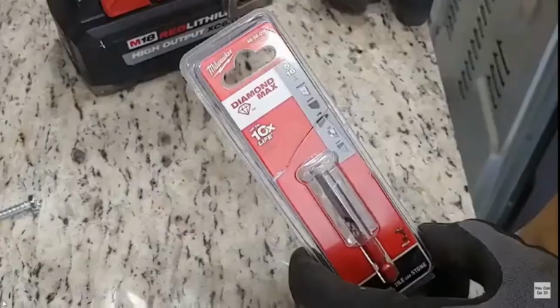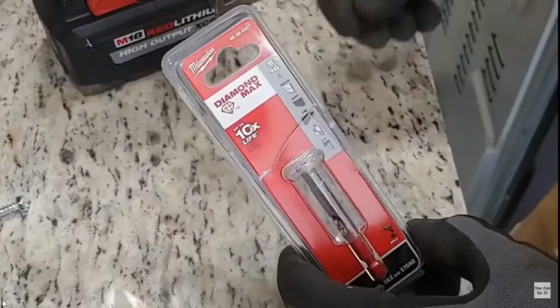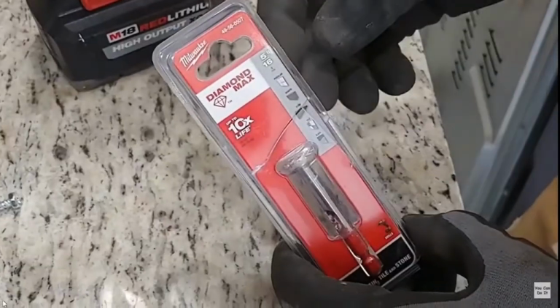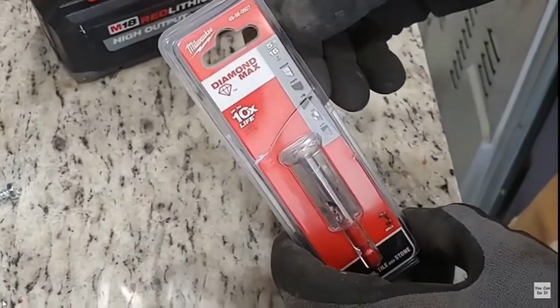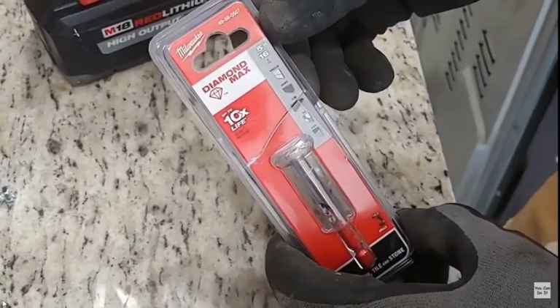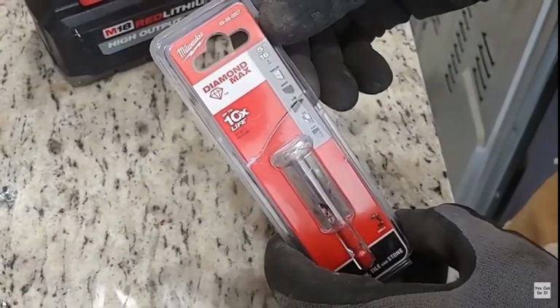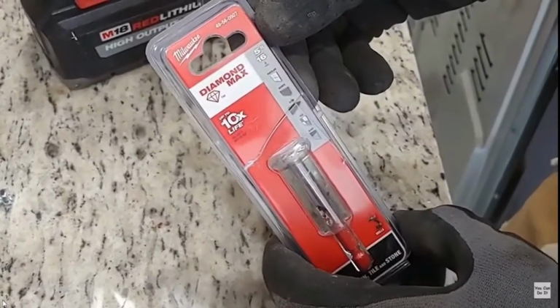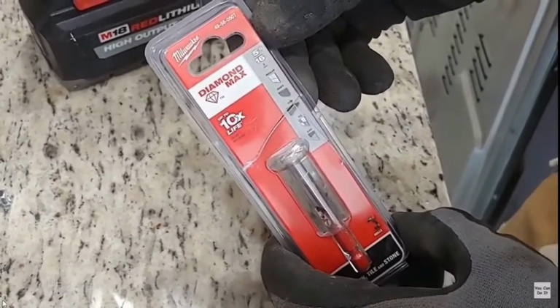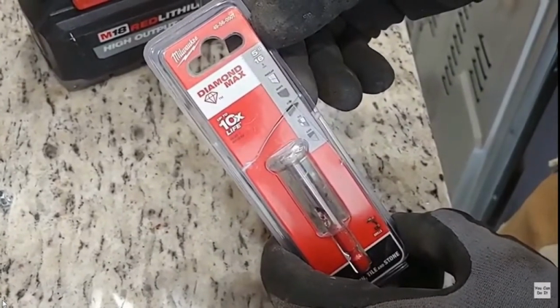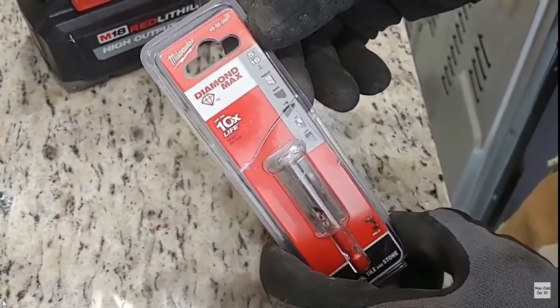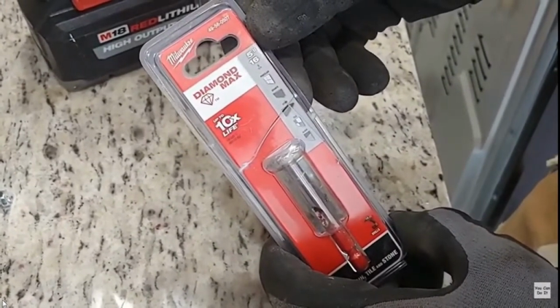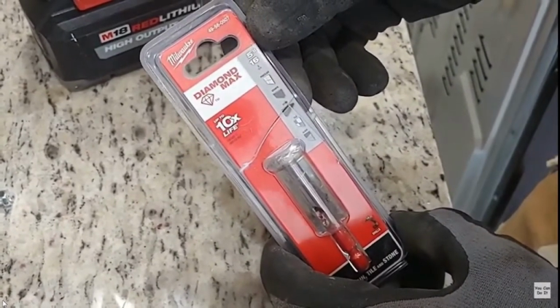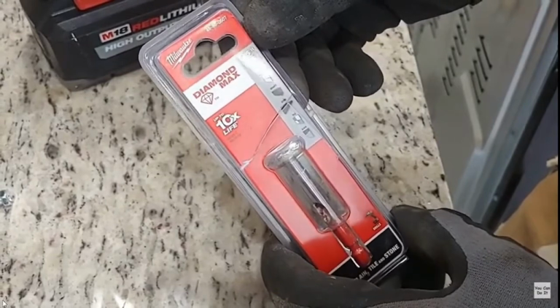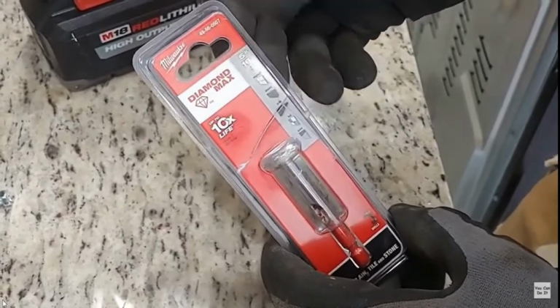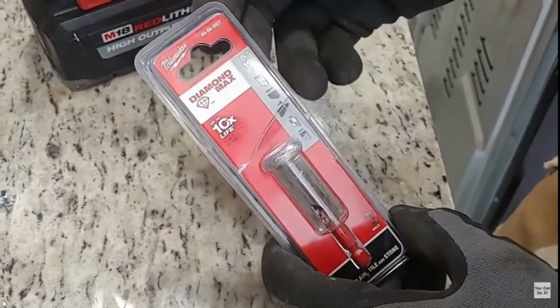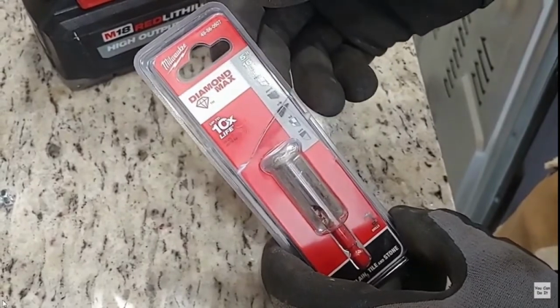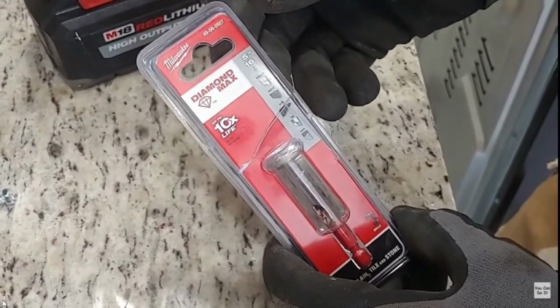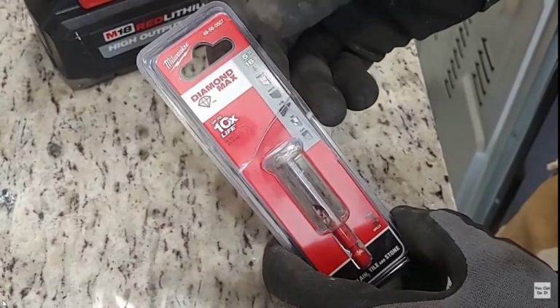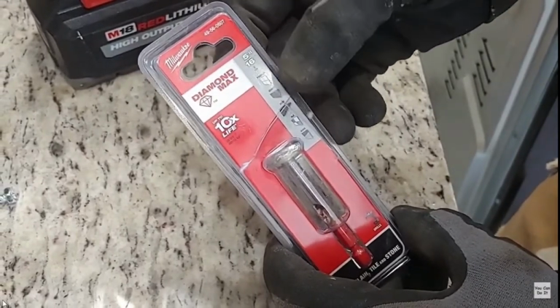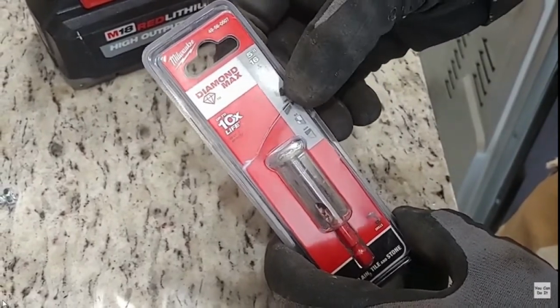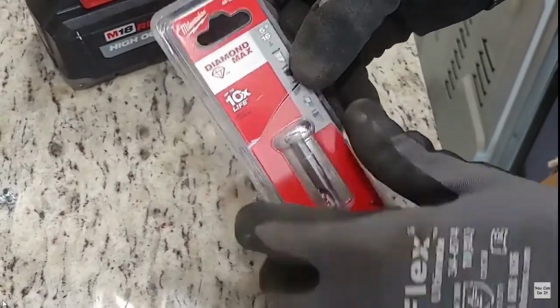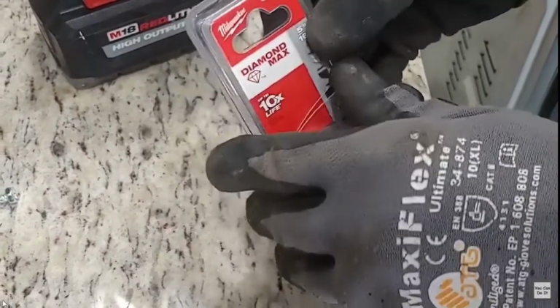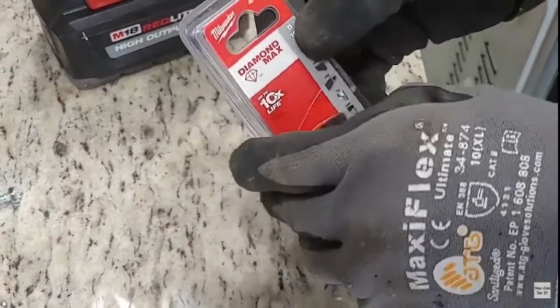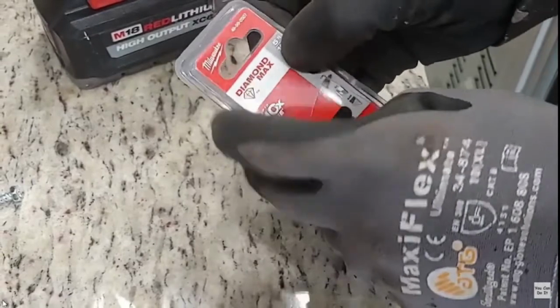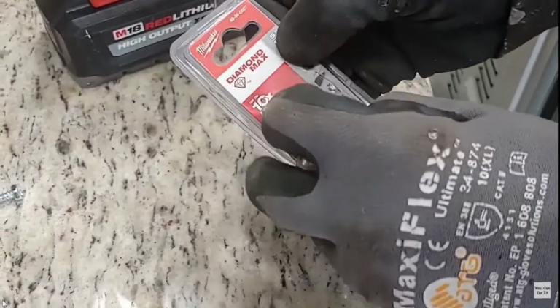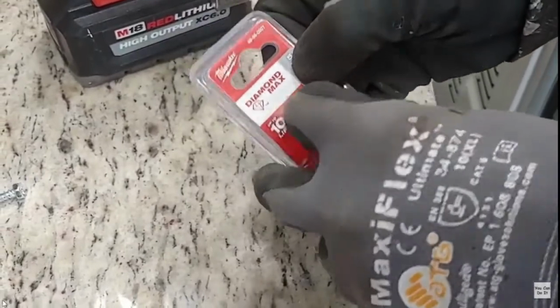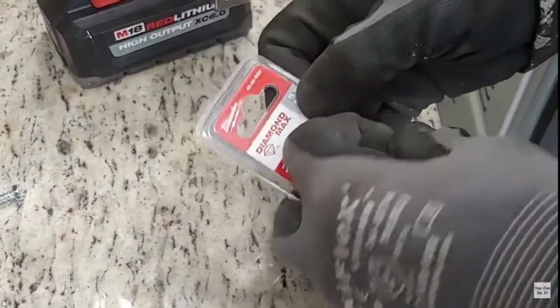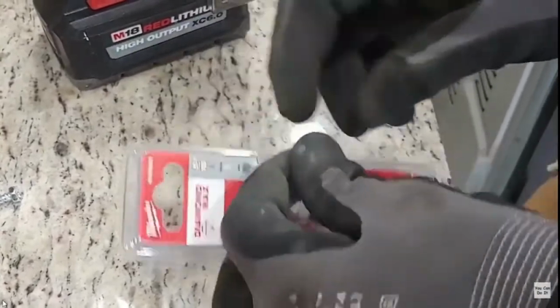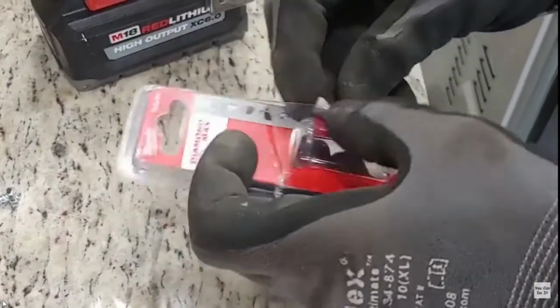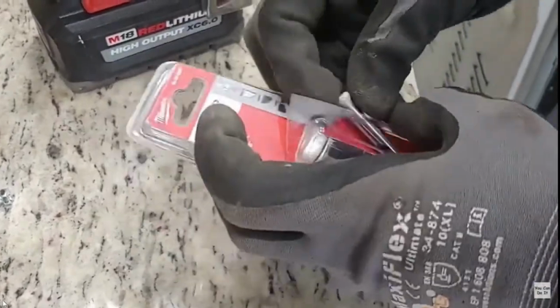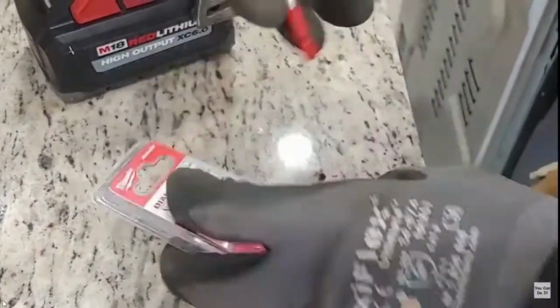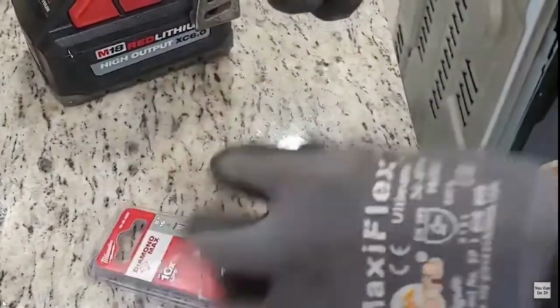We're going to go ahead and use this Milwaukee Diamond Max. It's for porcelain floor tile. We're going to use this bit here to drill the hole into the tile. It's a 5/16ths.